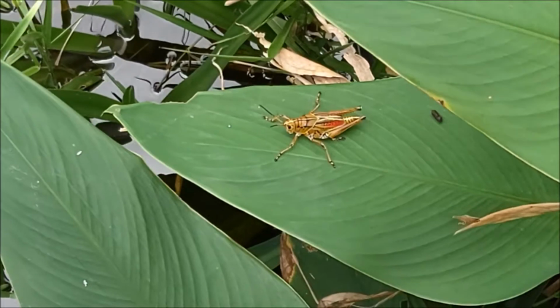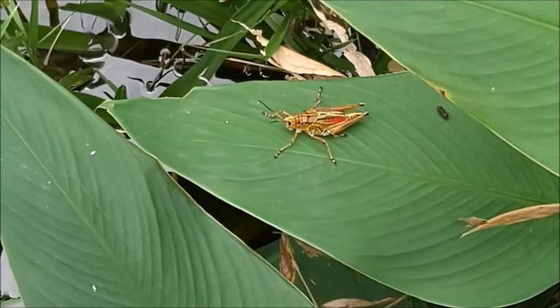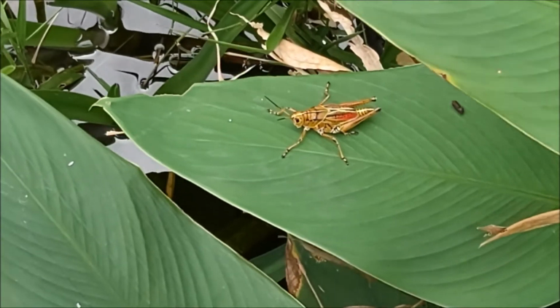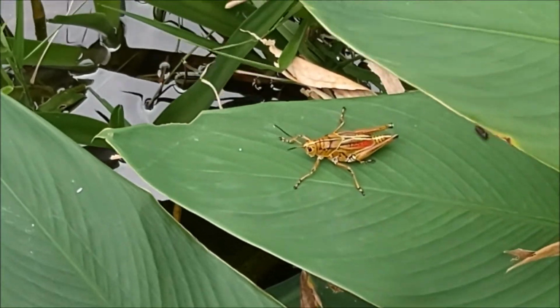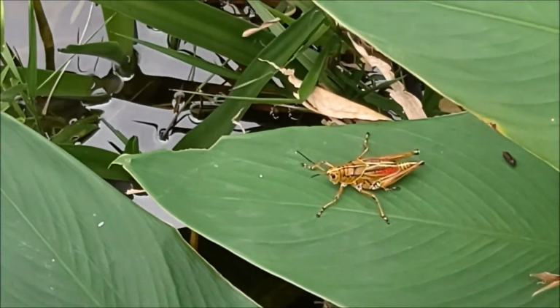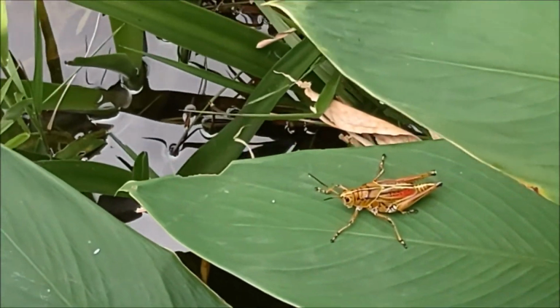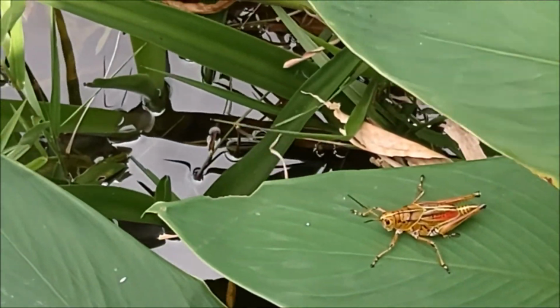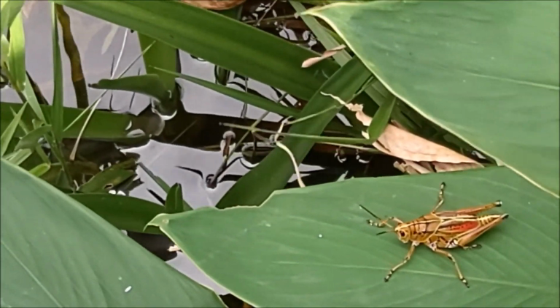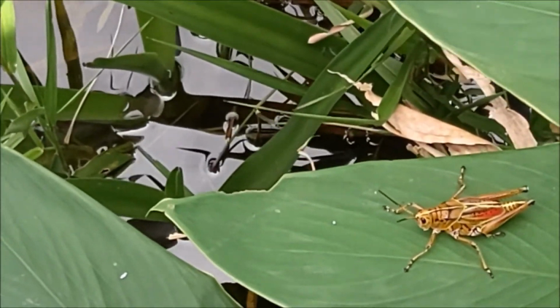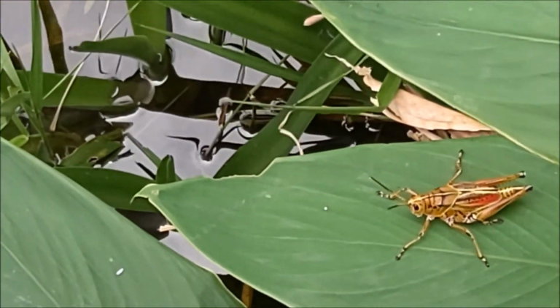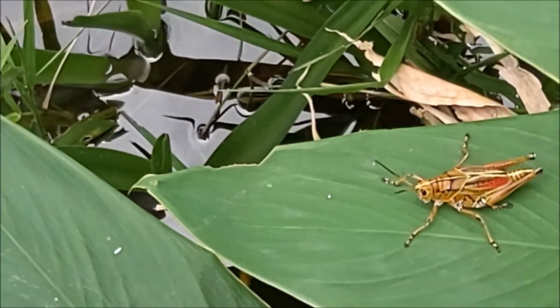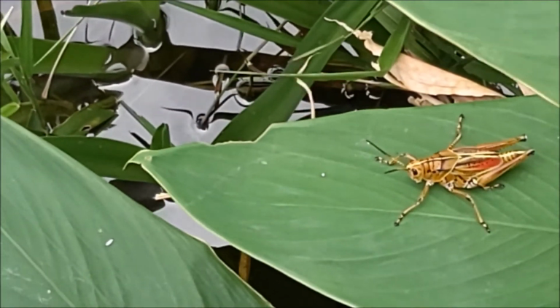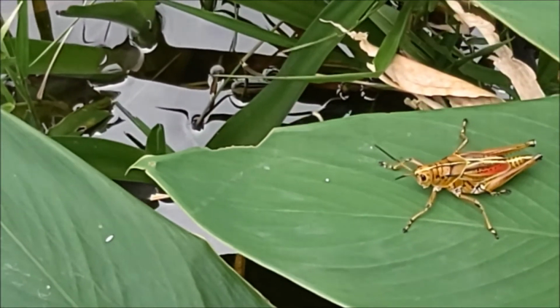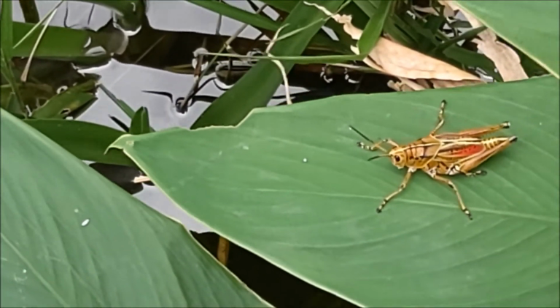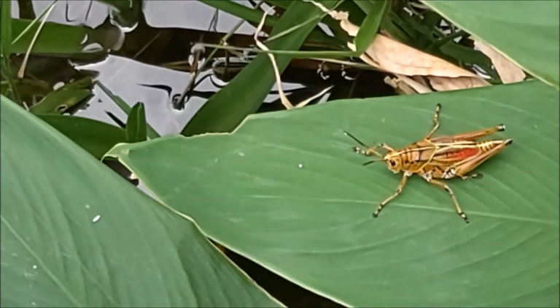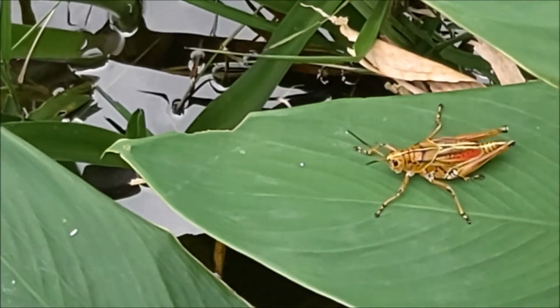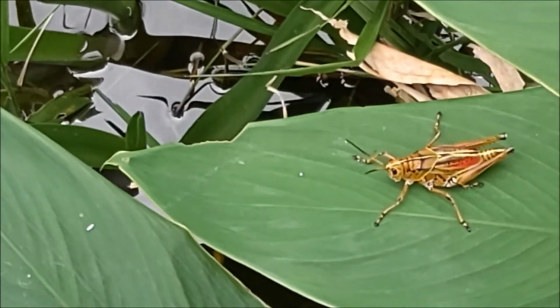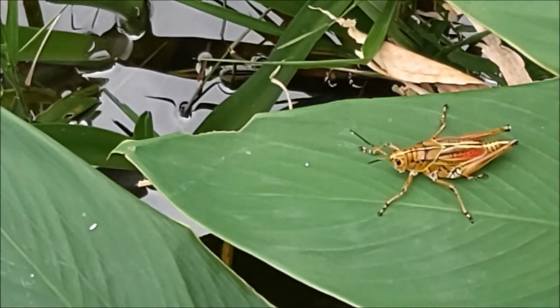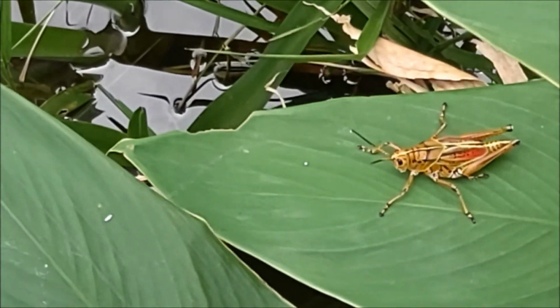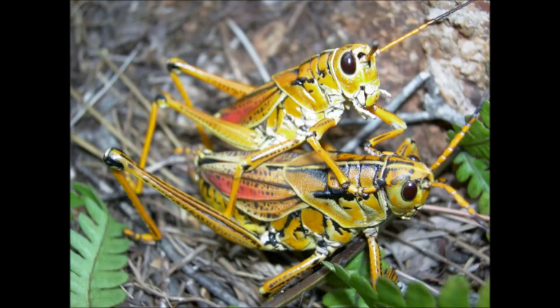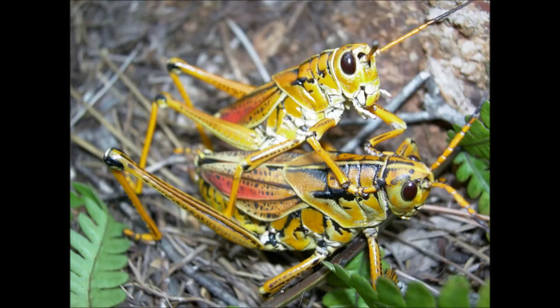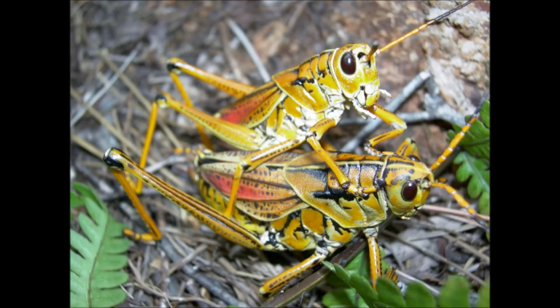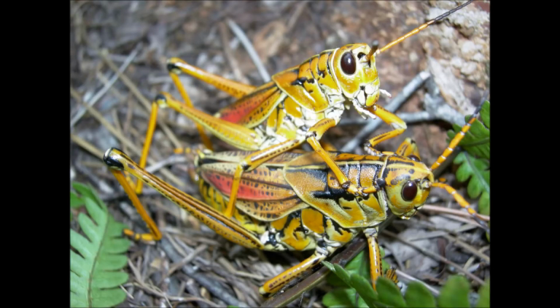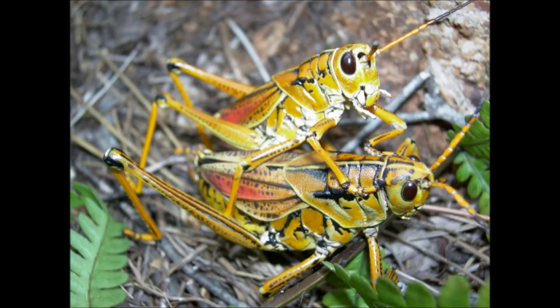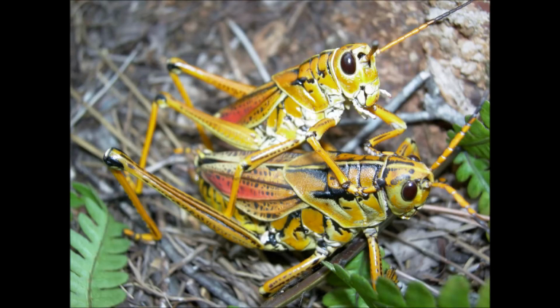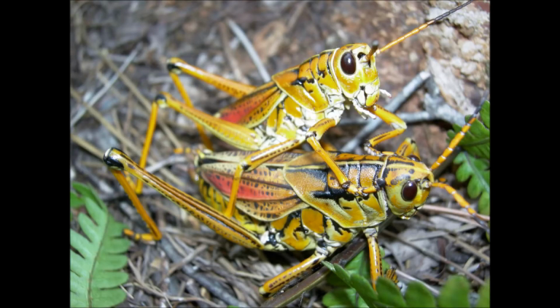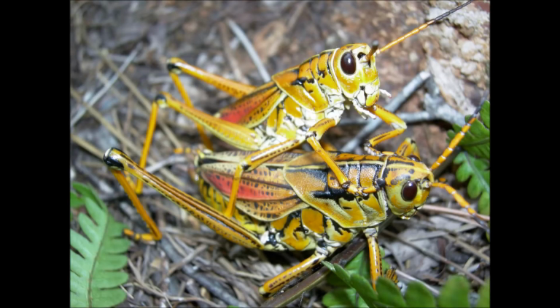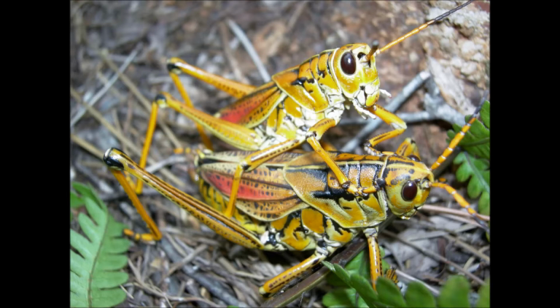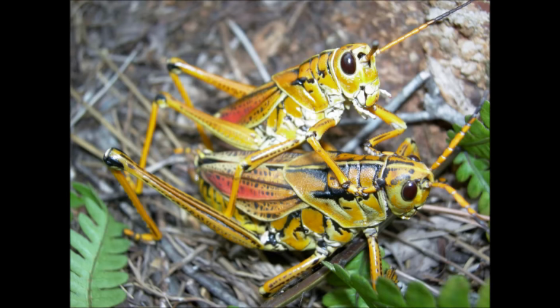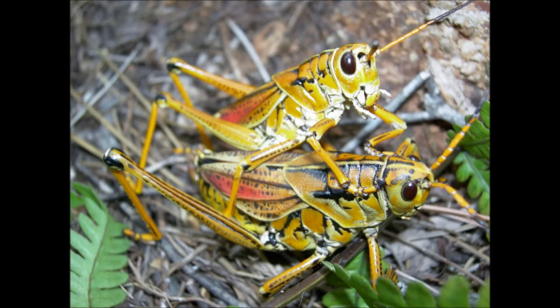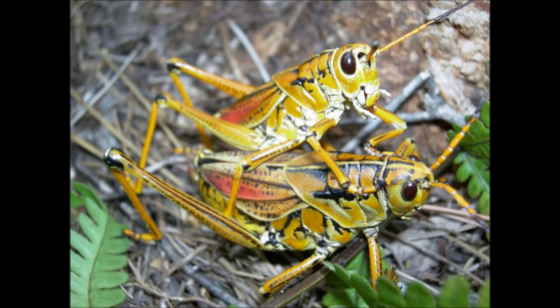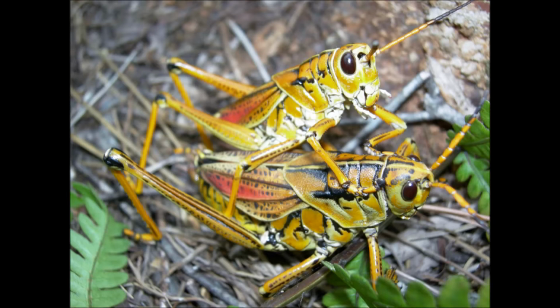Welcome back to another episode of Science in 60 Seconds. The lubber grasshopper is one of the largest and slowest moving grasshoppers. It cannot fly and can only jump short distances.